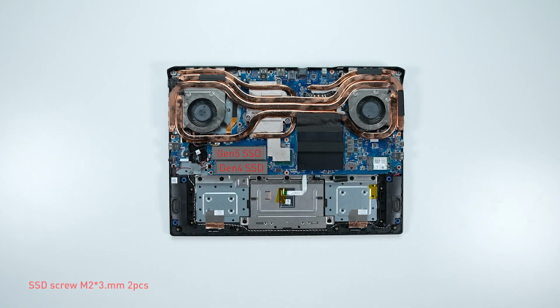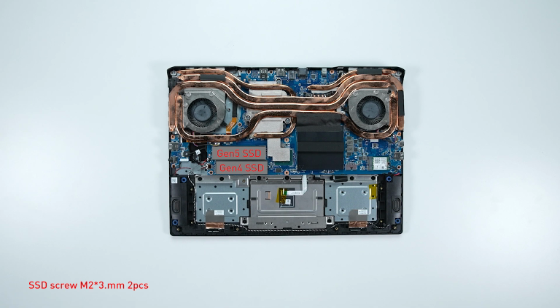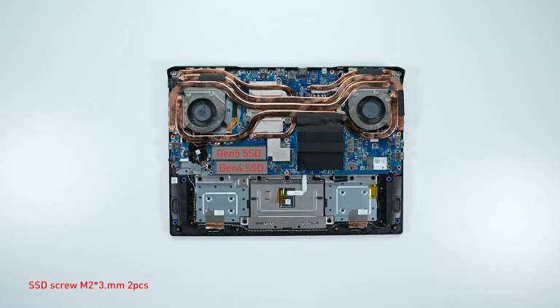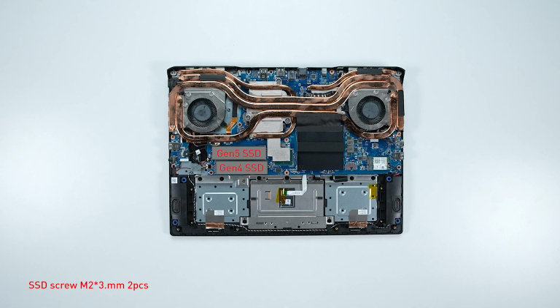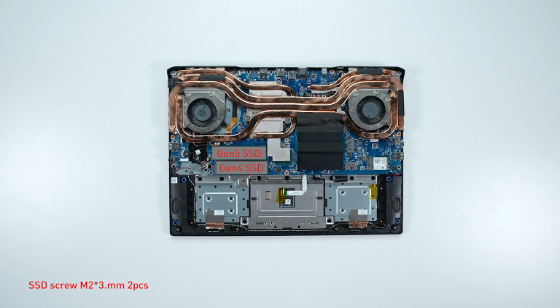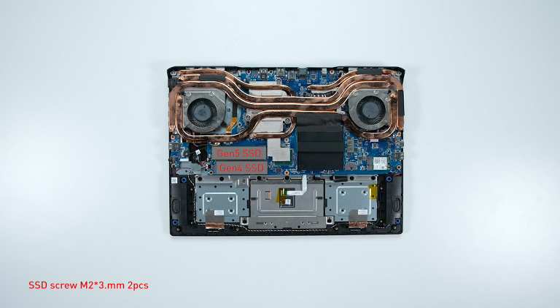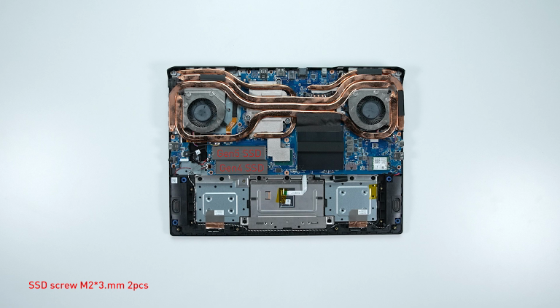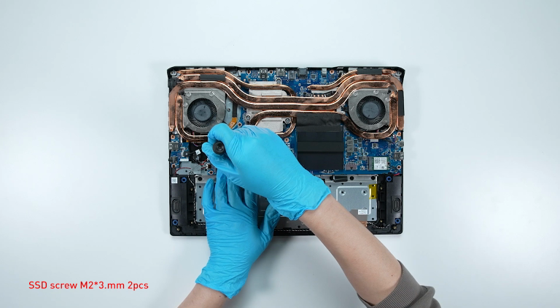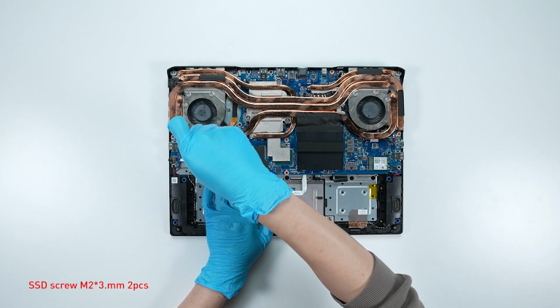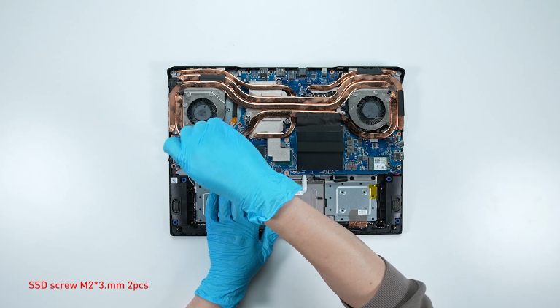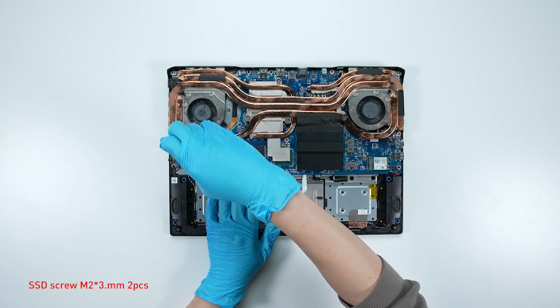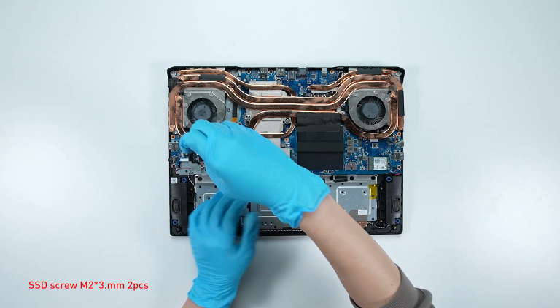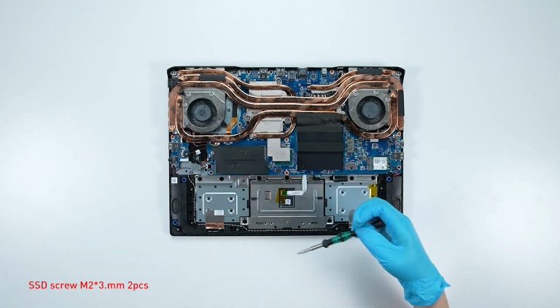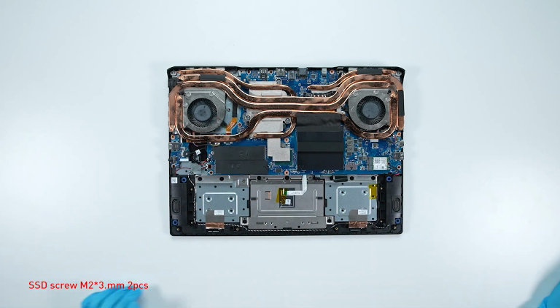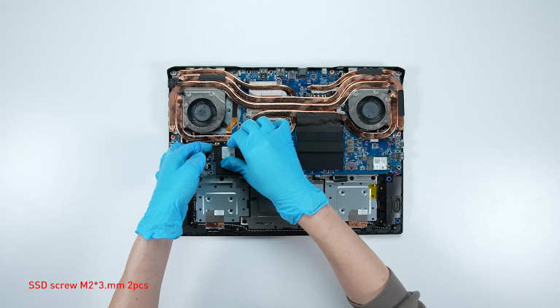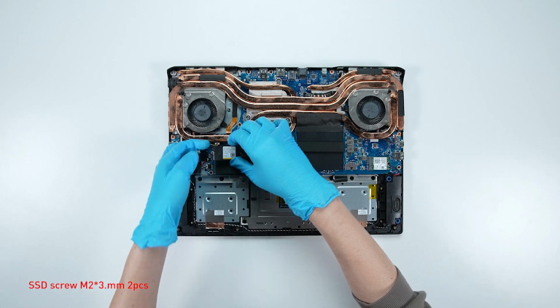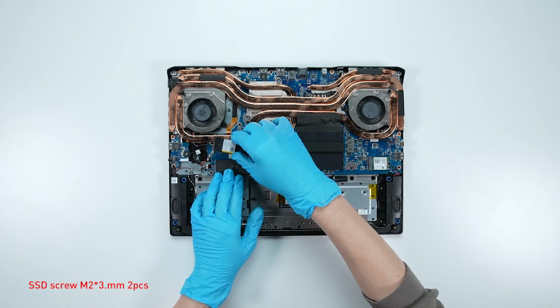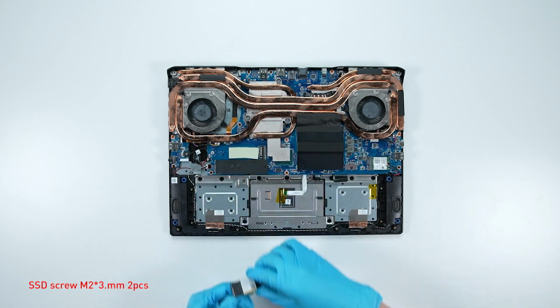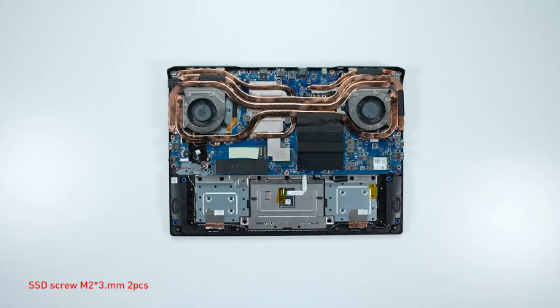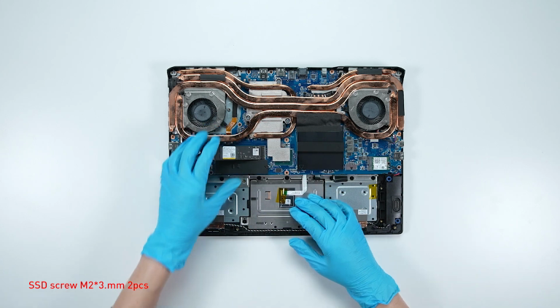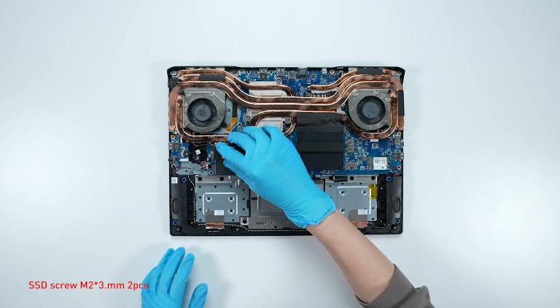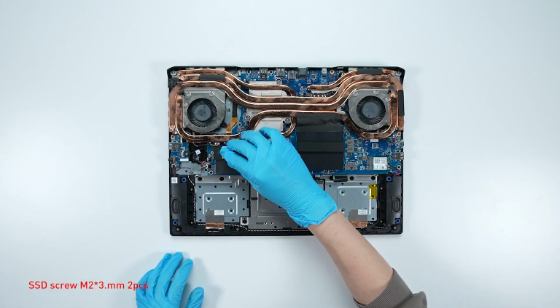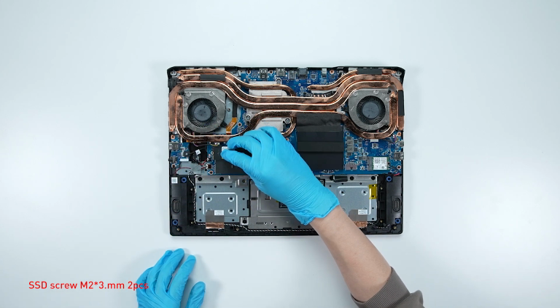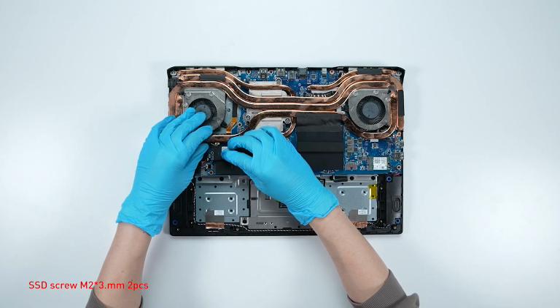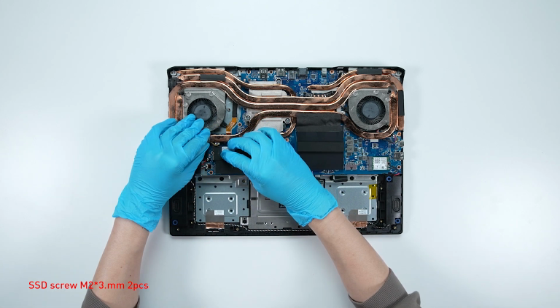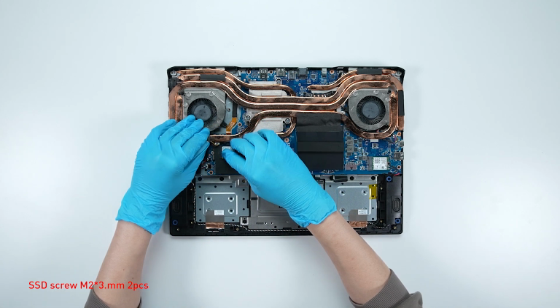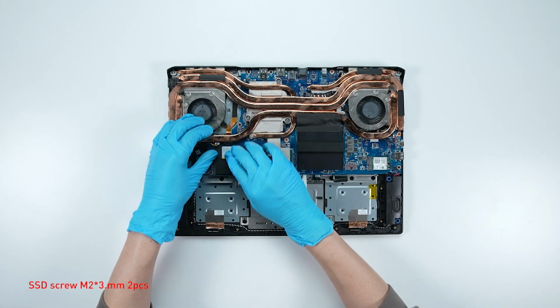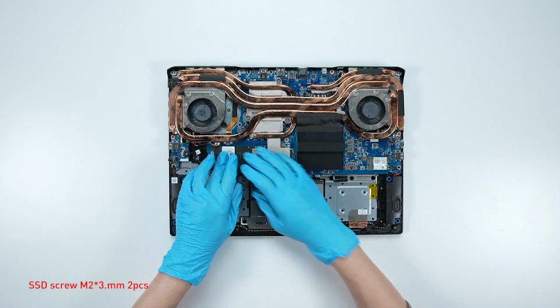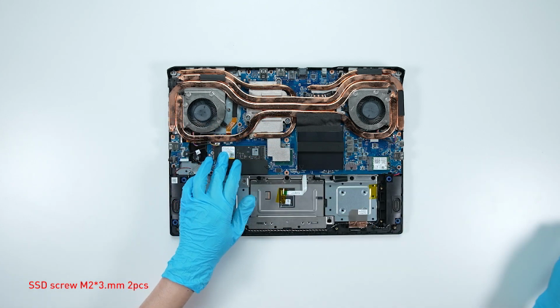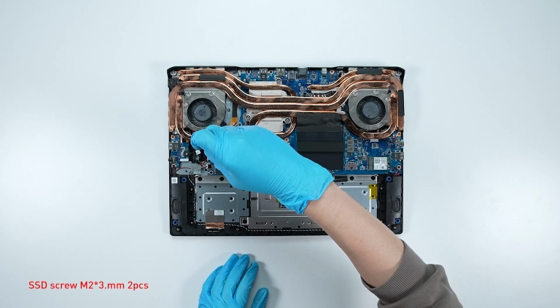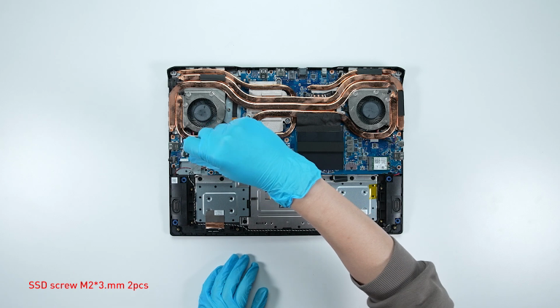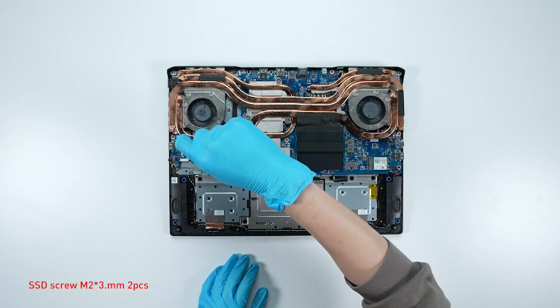To upgrade the SSD, follow these steps: remove the screw, take out the existing SSD, insert the new SSD into the SSD slot at a middle angle, then screw the screw back in.